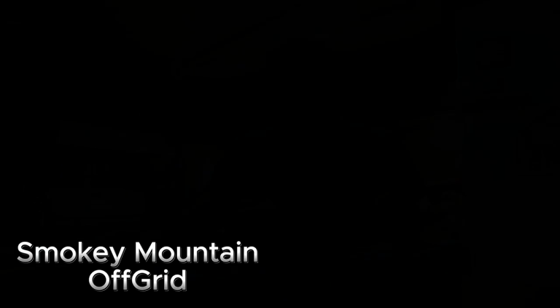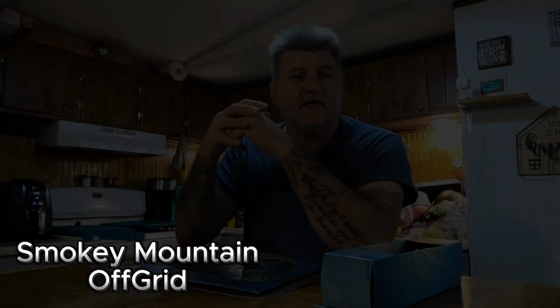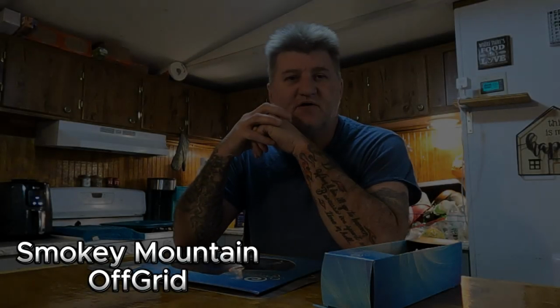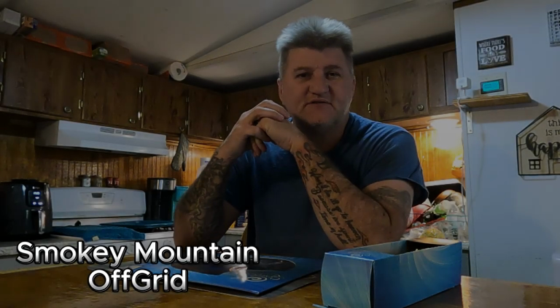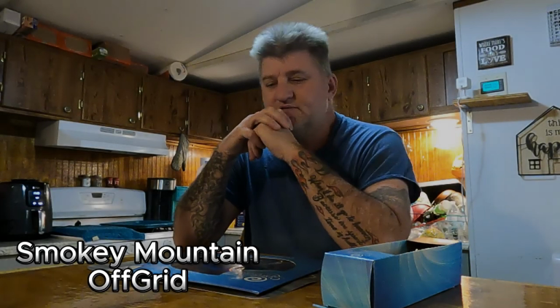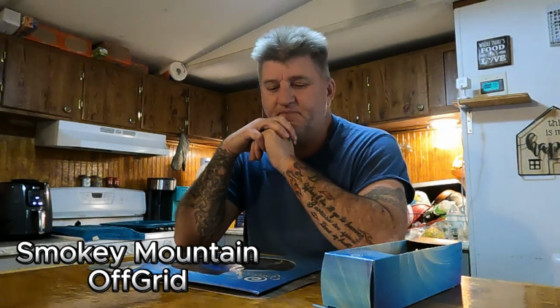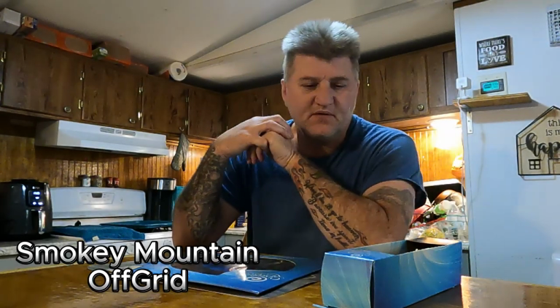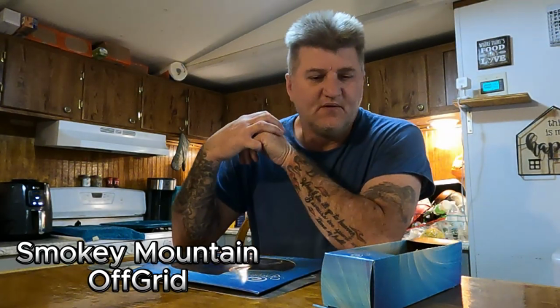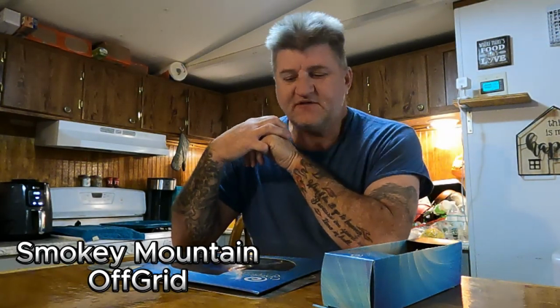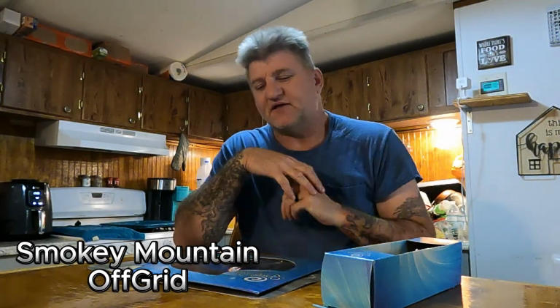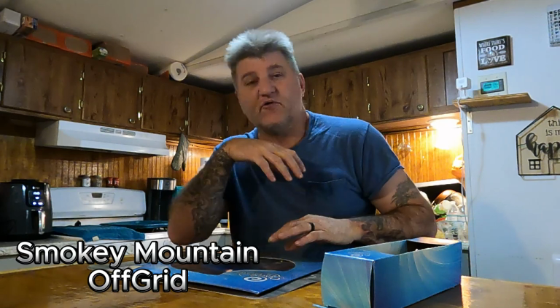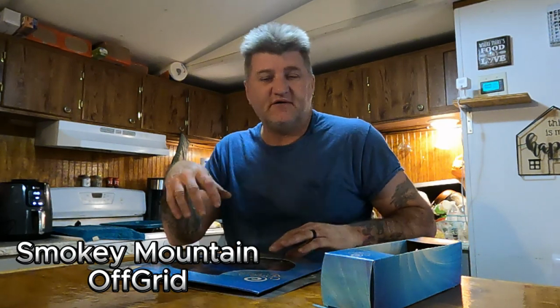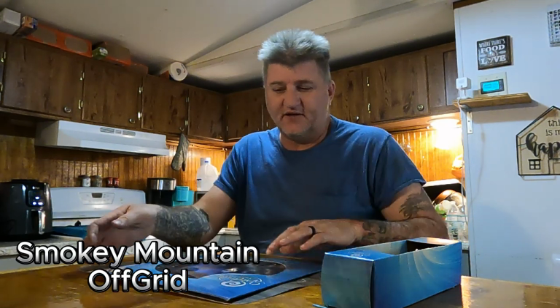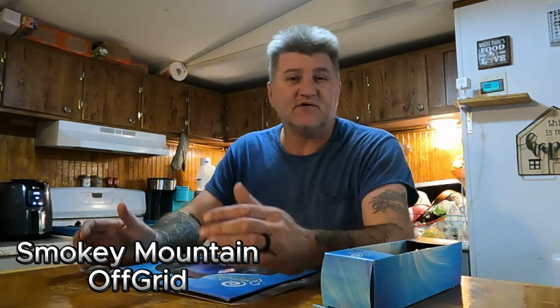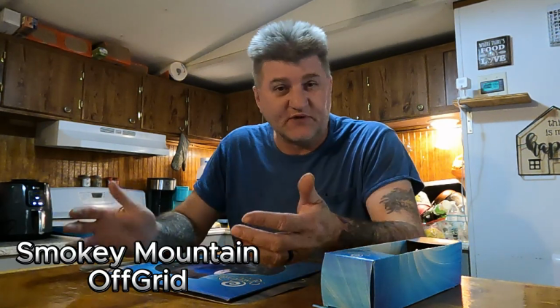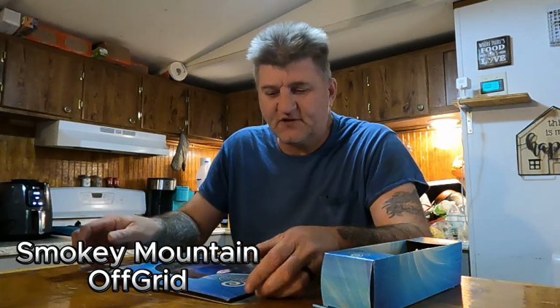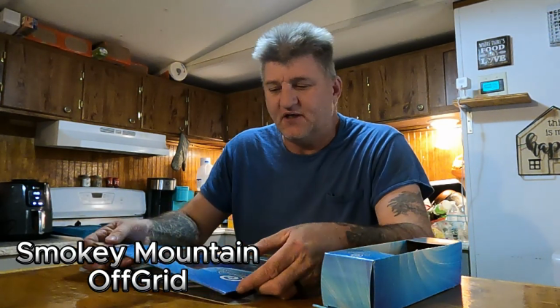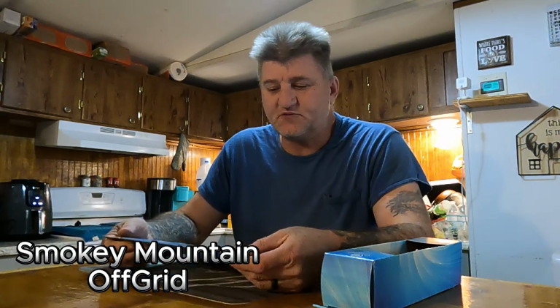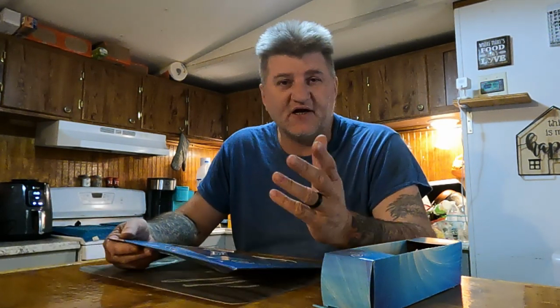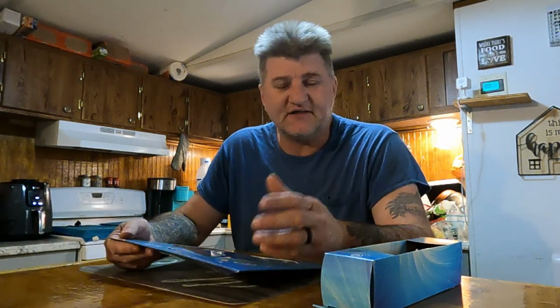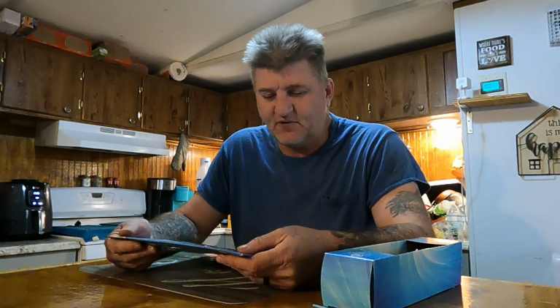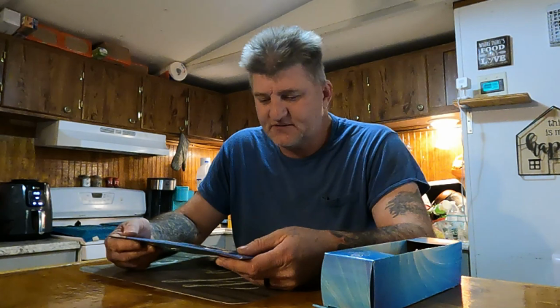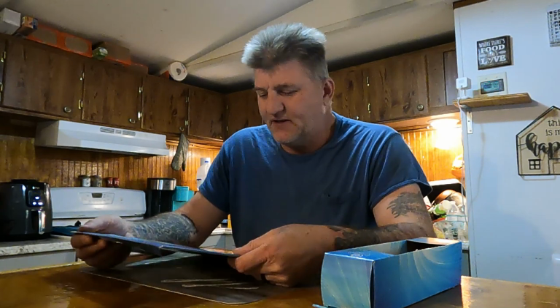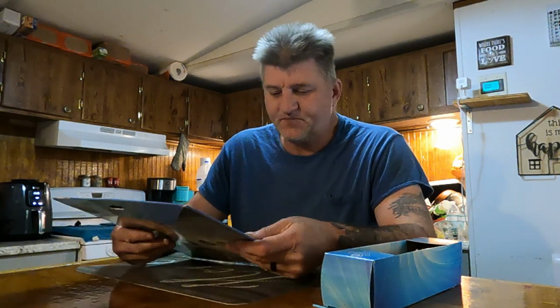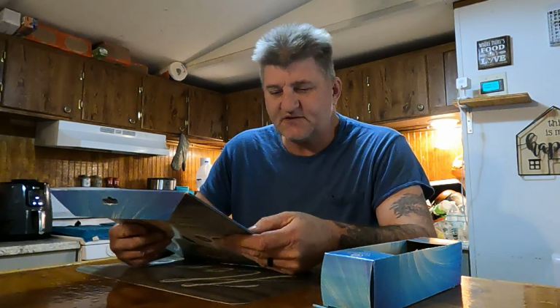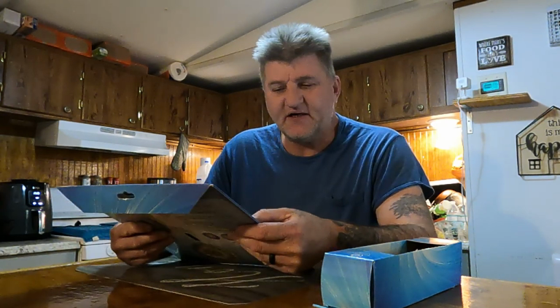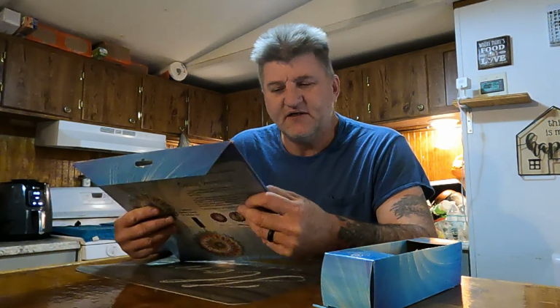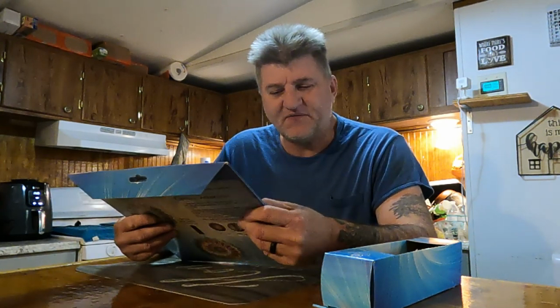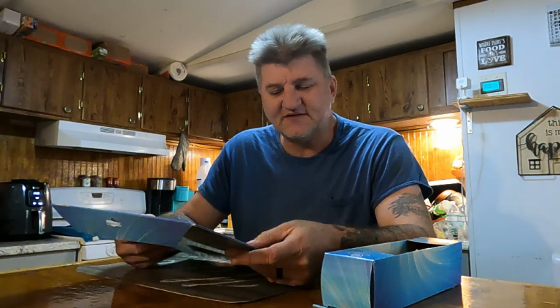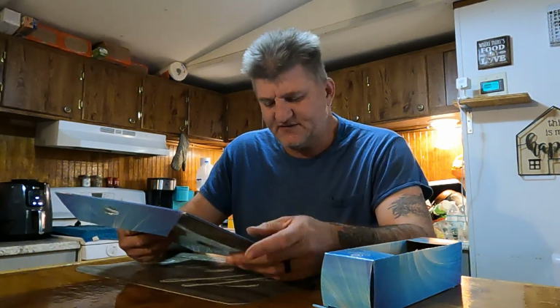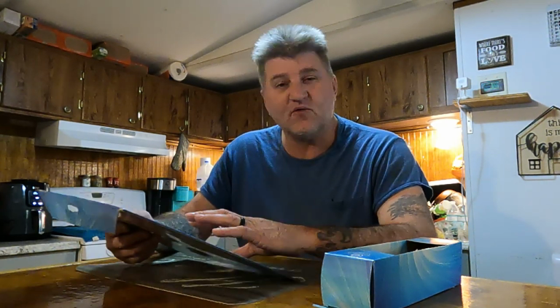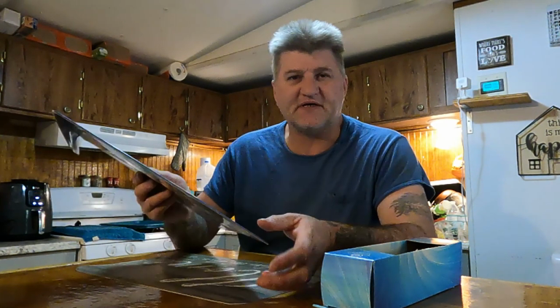Hey guys, welcome back to the channel. We found something at Rural King that we thought was really cool looking and we wanted to share it with you. It's called a Spinfinity Designs wind spinner.